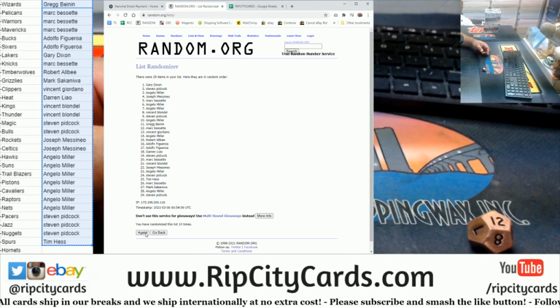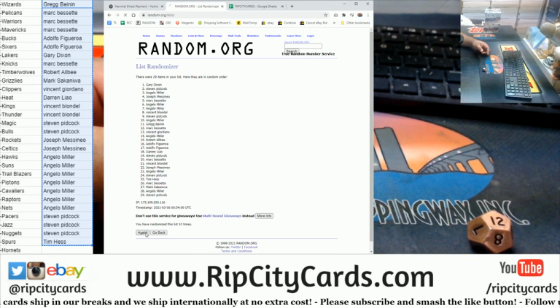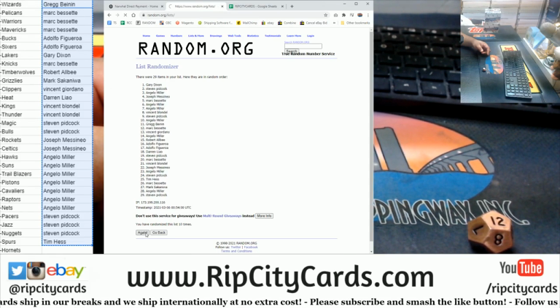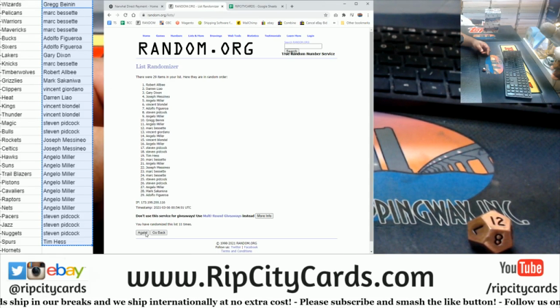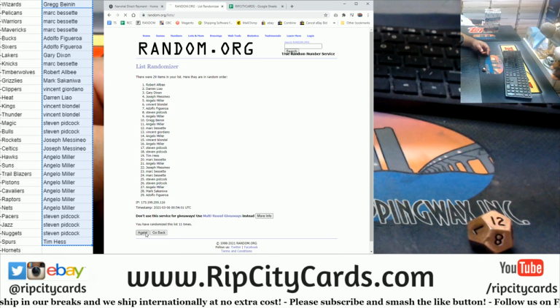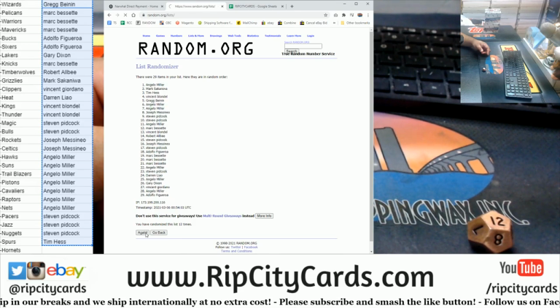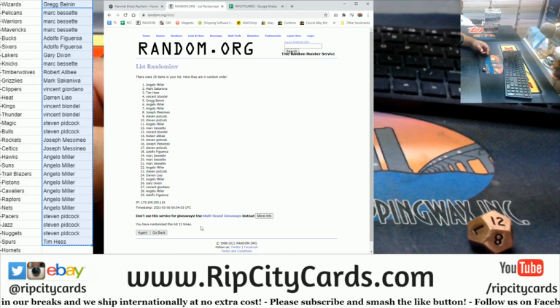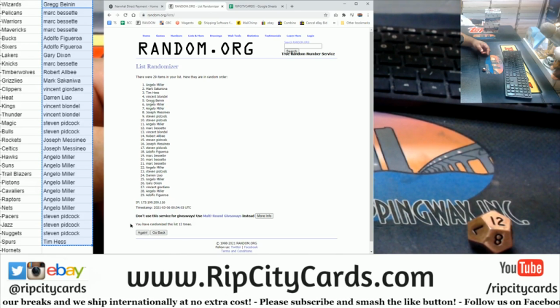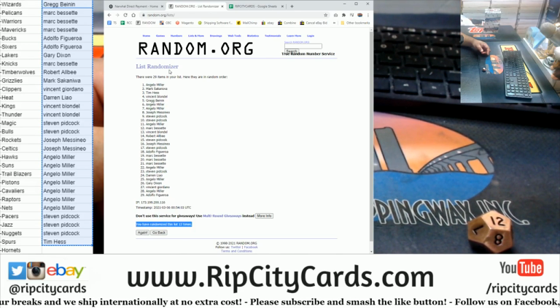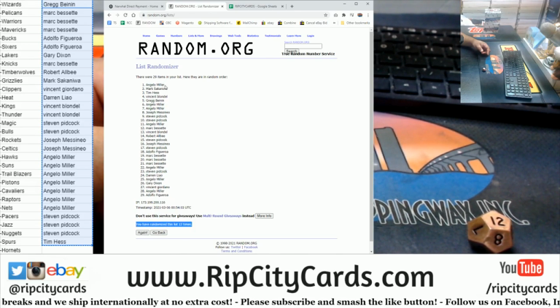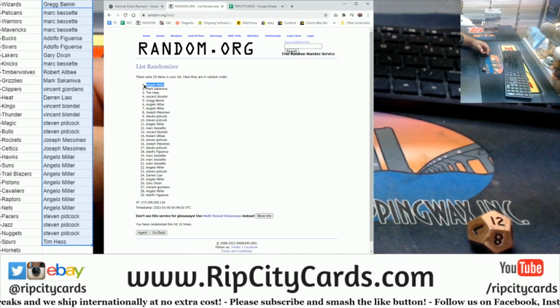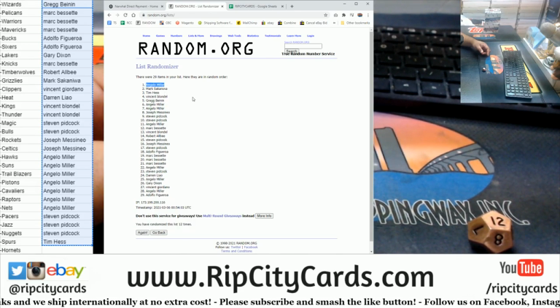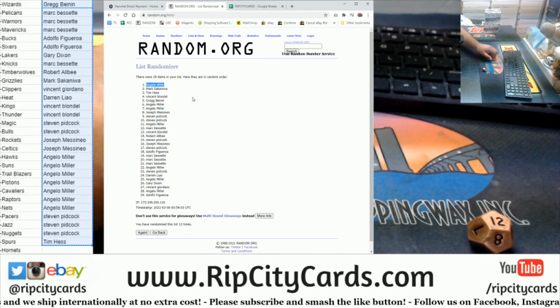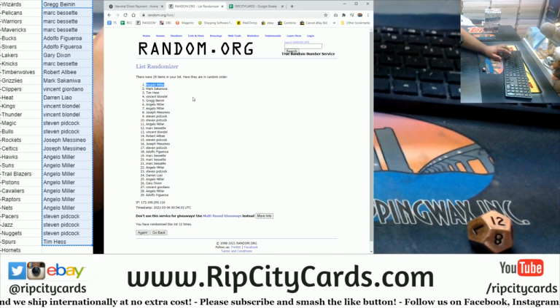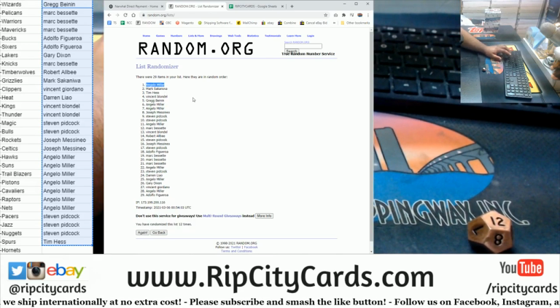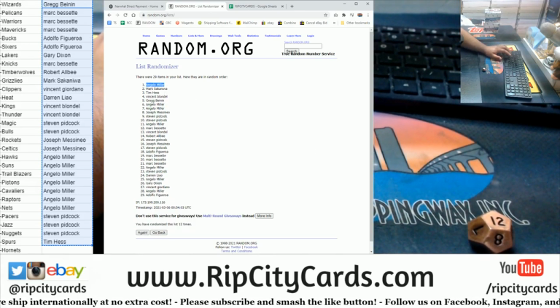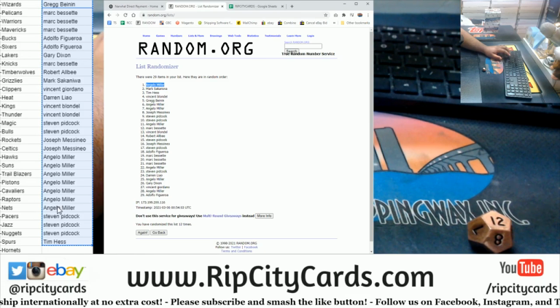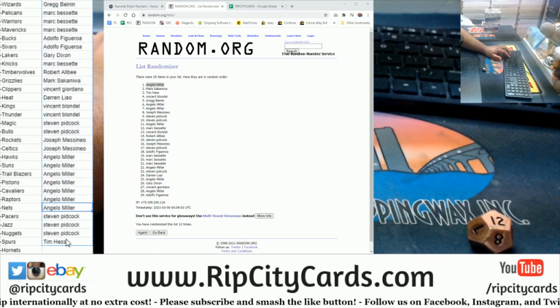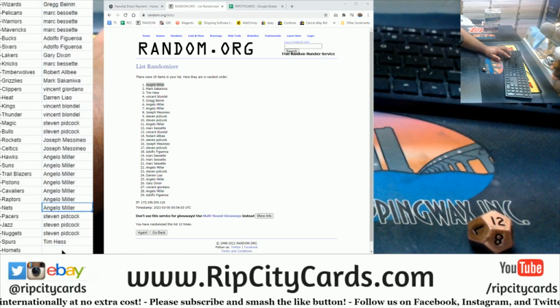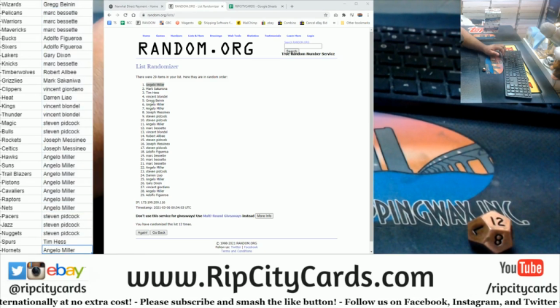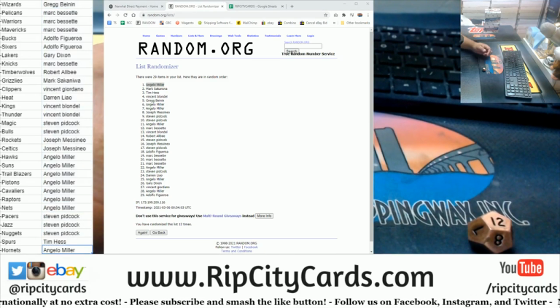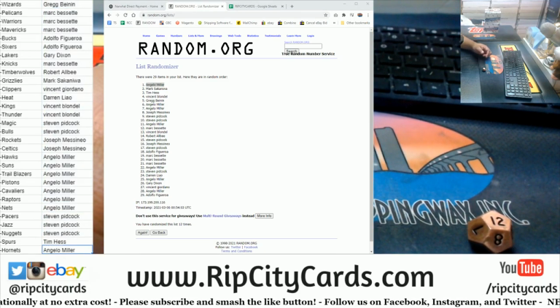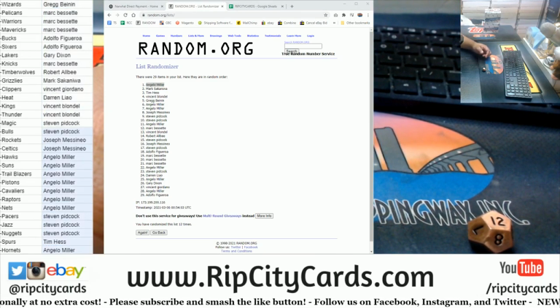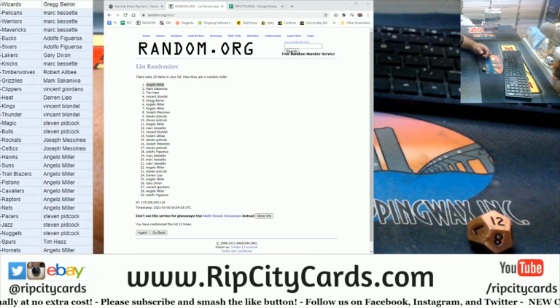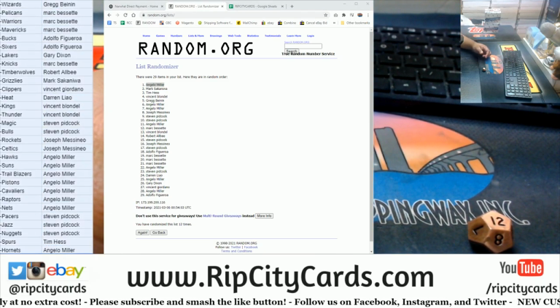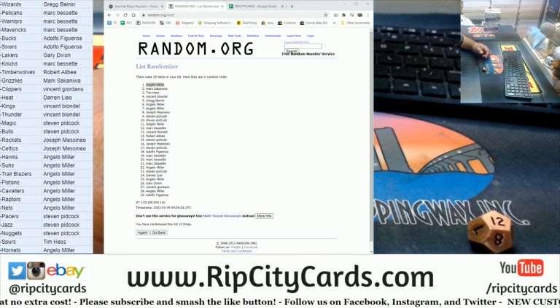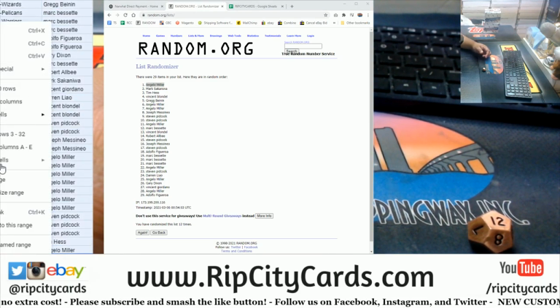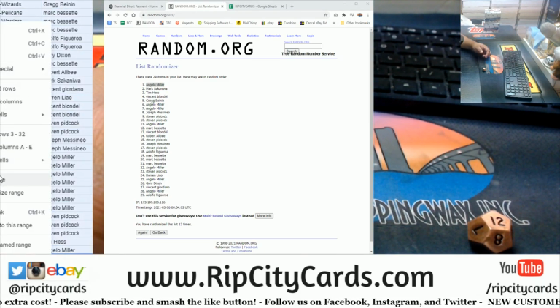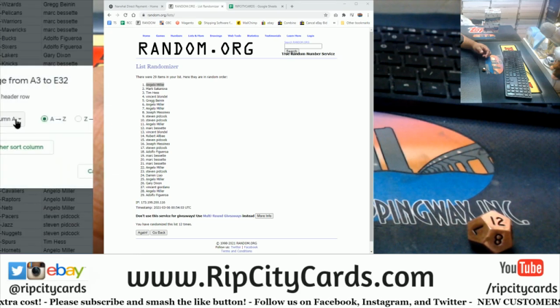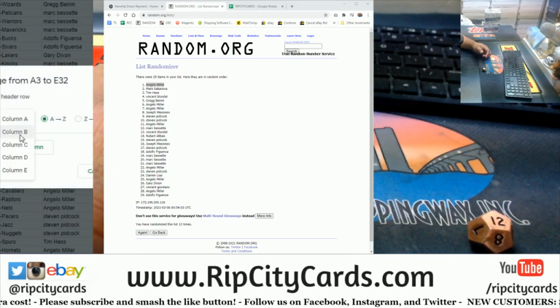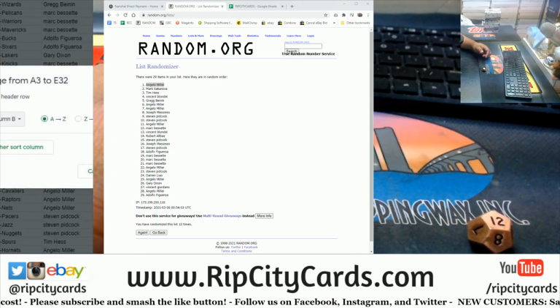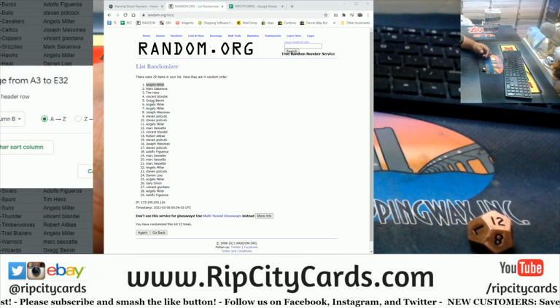And the money shot — boom! 12. Angelo, congratulations, Angelo, you win the Hornets! Now let's sort this by teams.